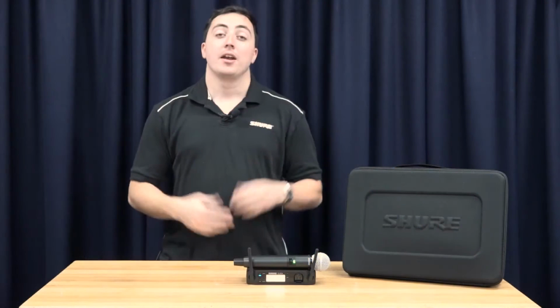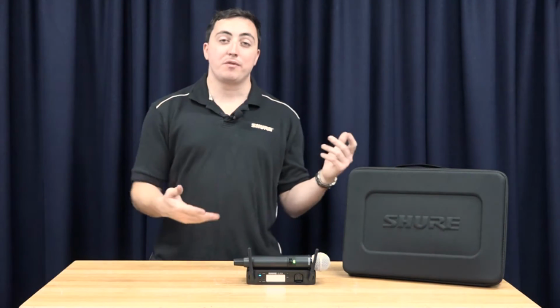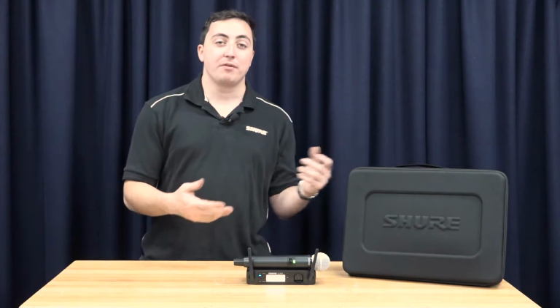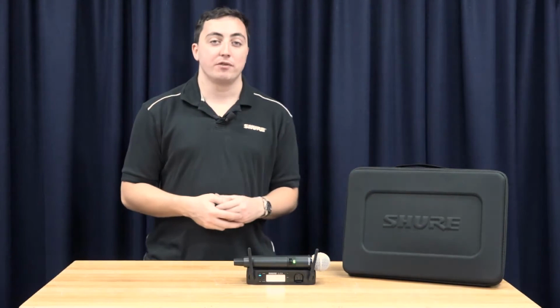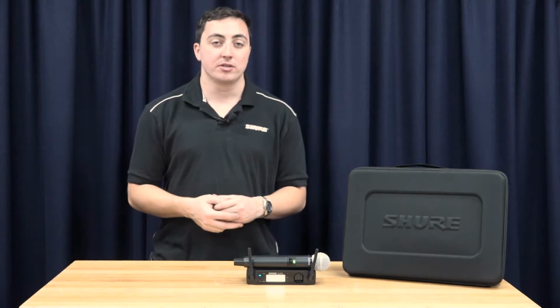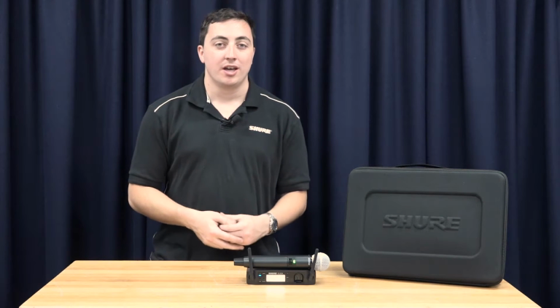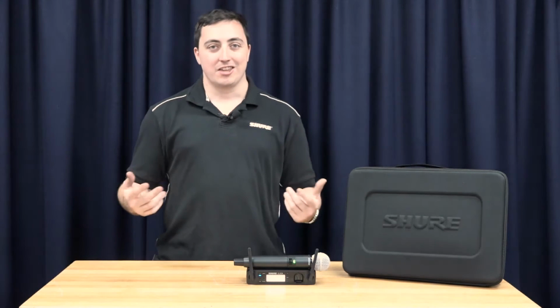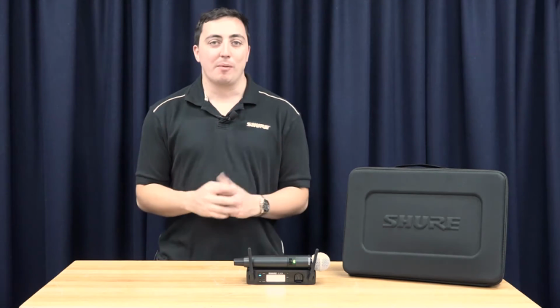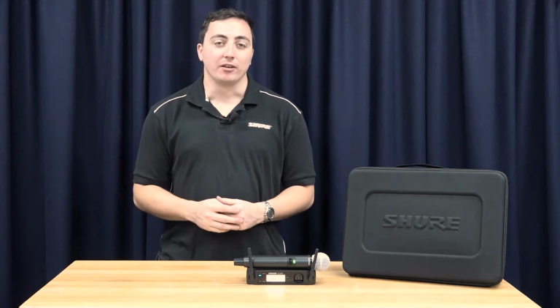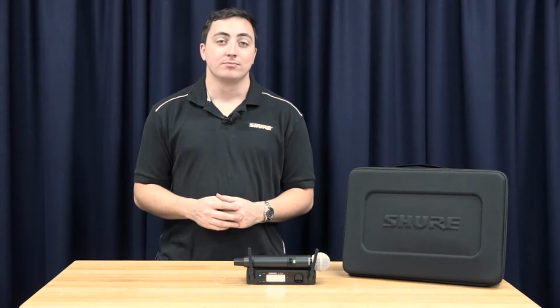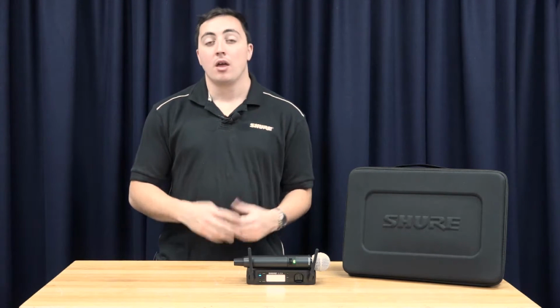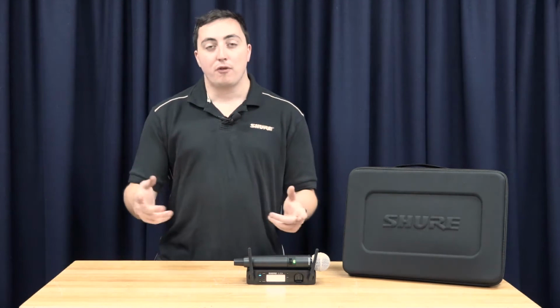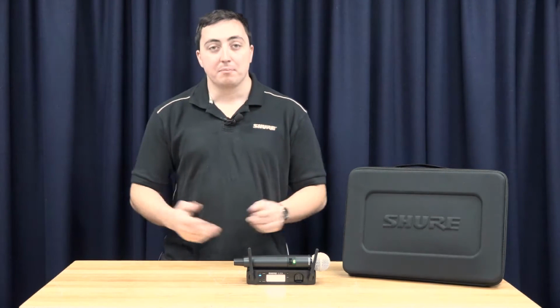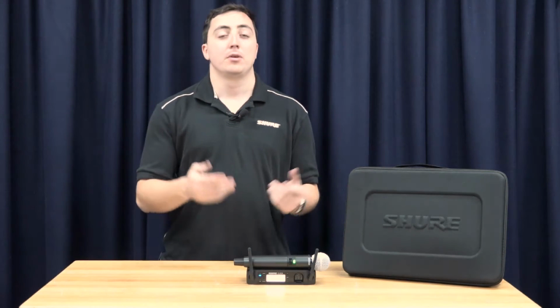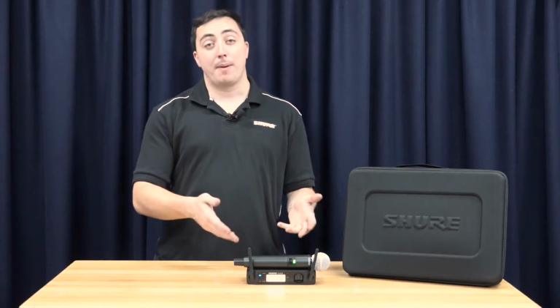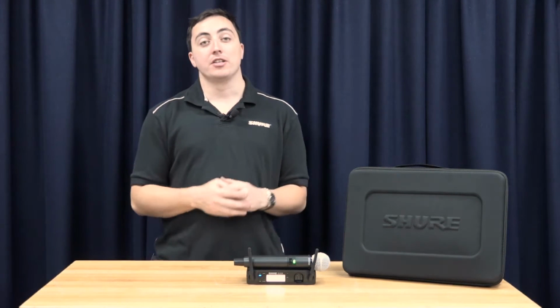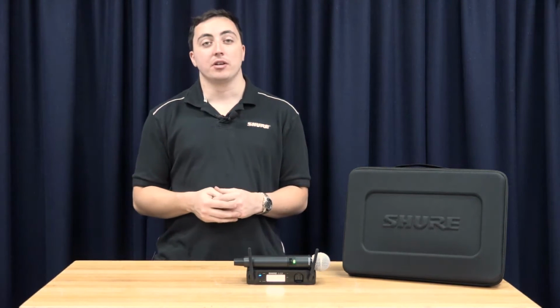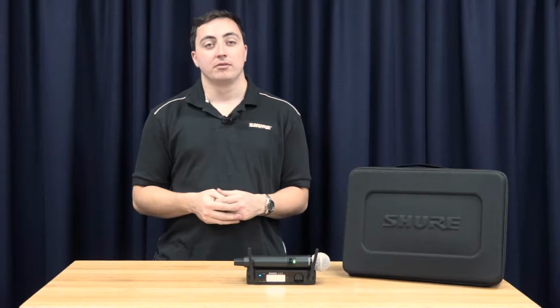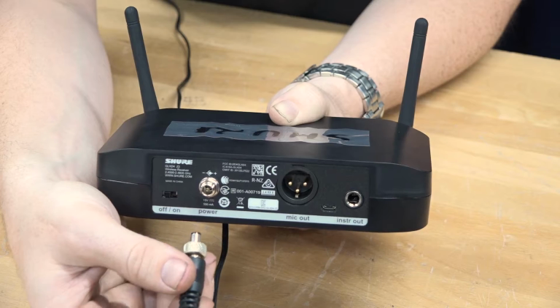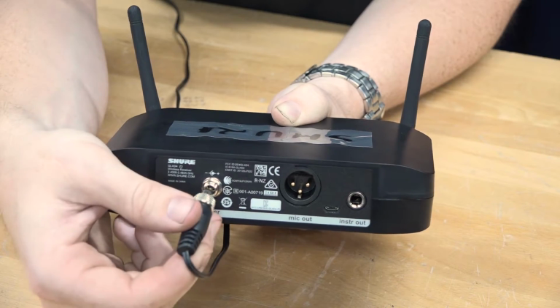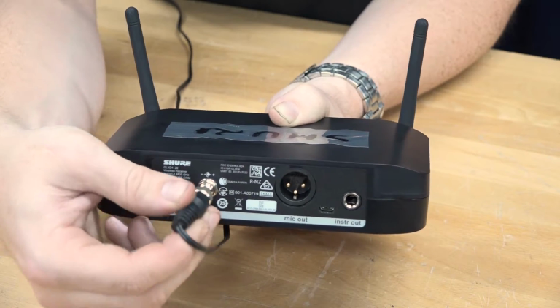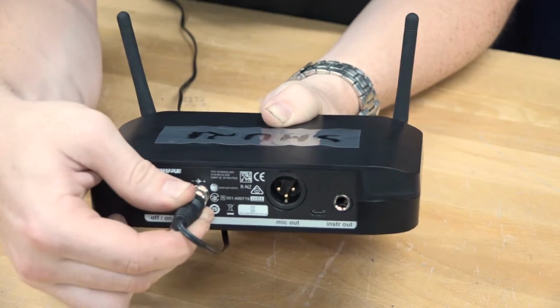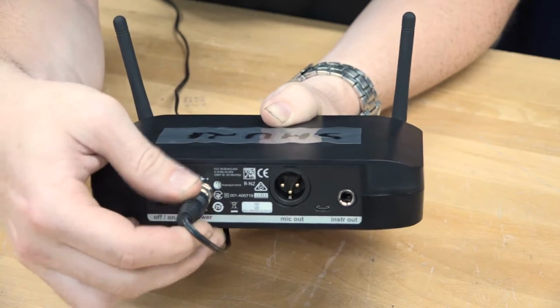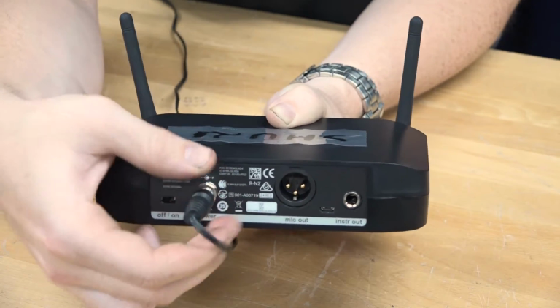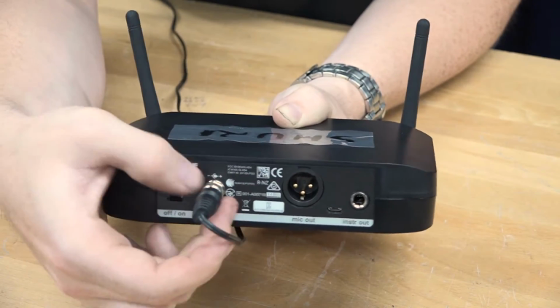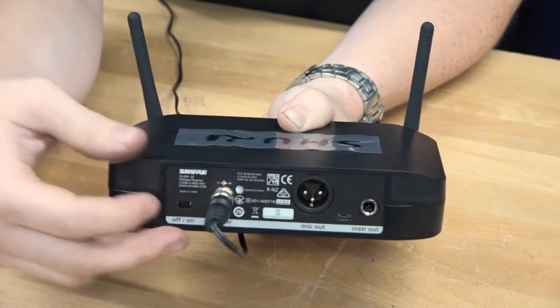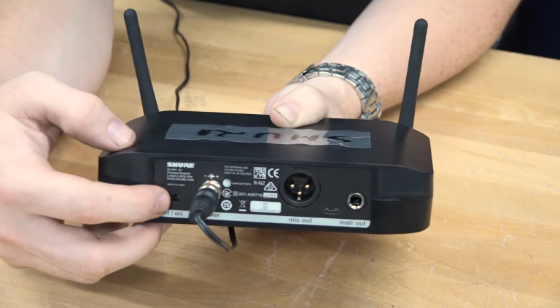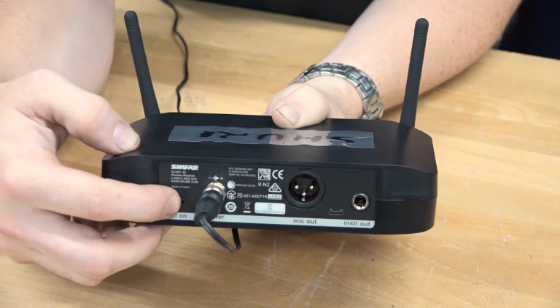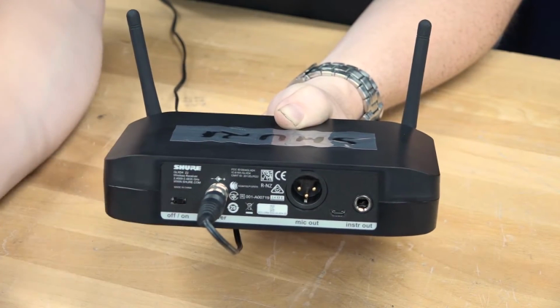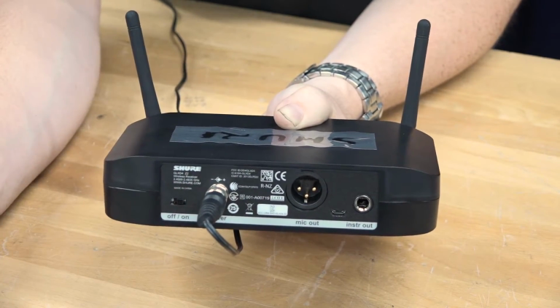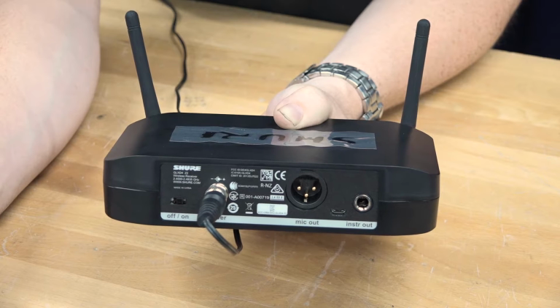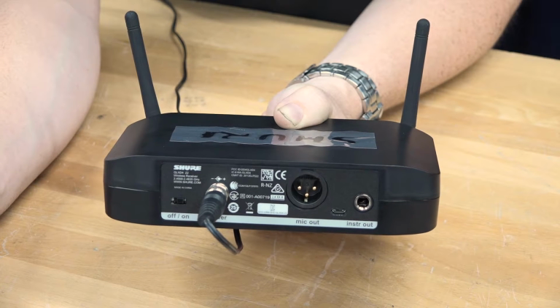Now that we've taken everything out of its box, let's get the unit up and running. The first step is to plug power into the unit. There is a power port on the back of the receiver. Please make sure to use the correct power supply, which is included with the box.